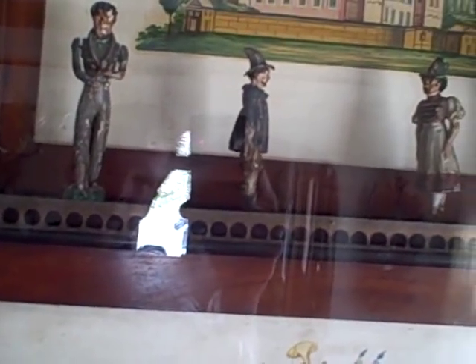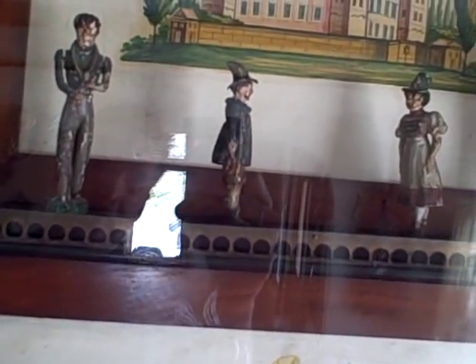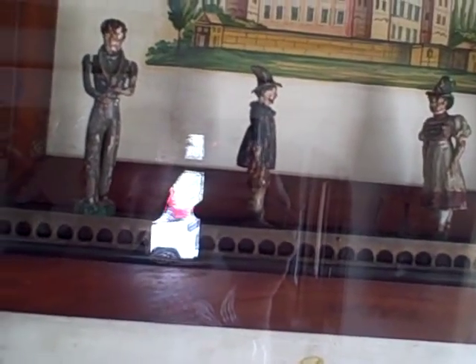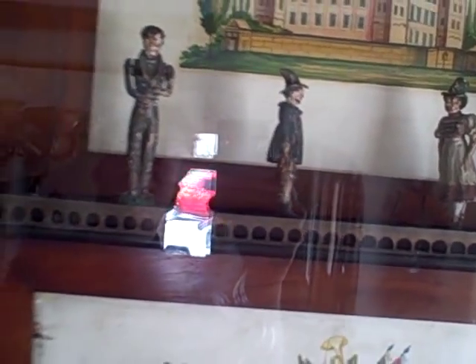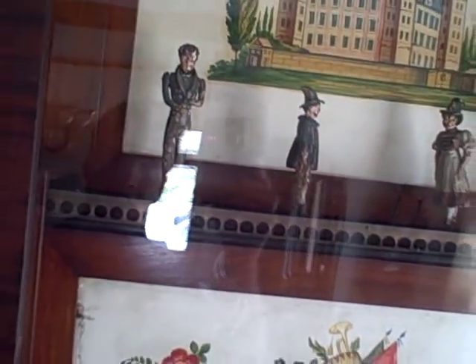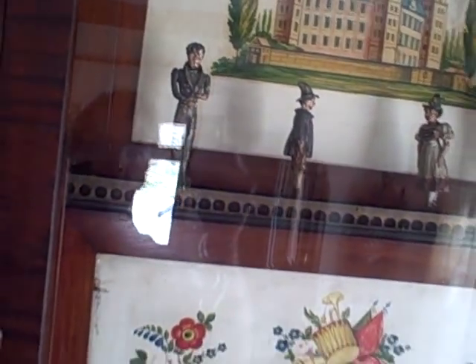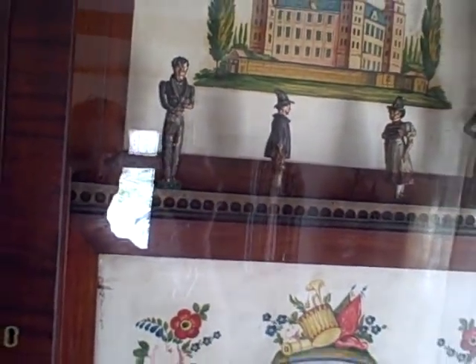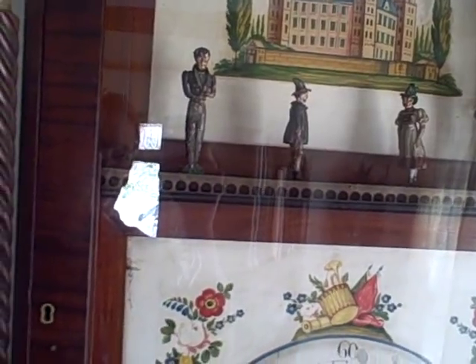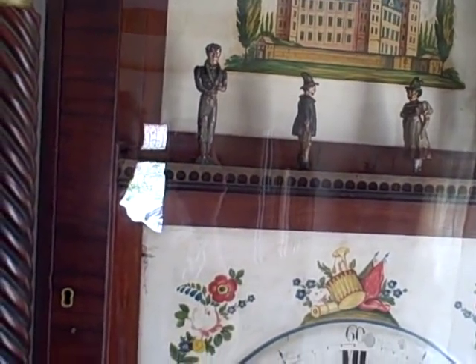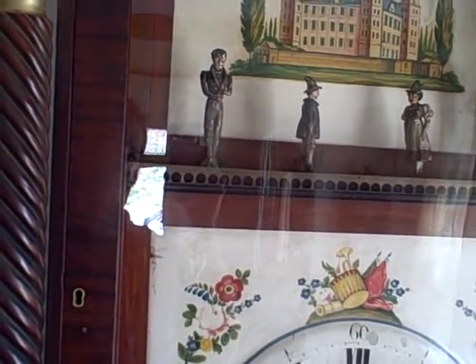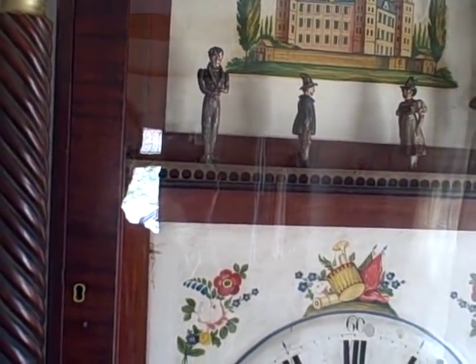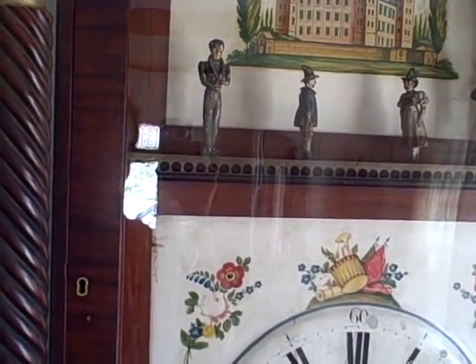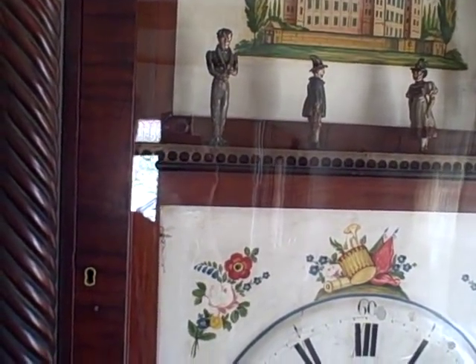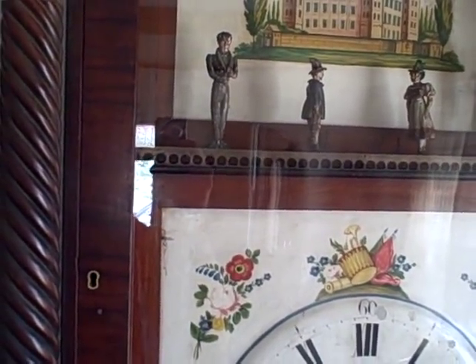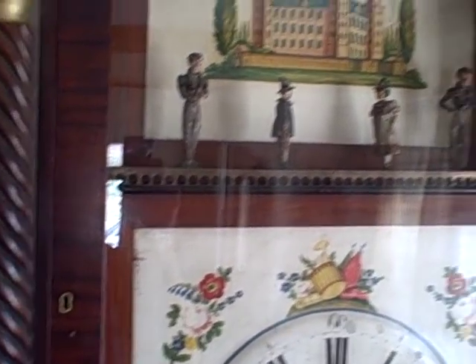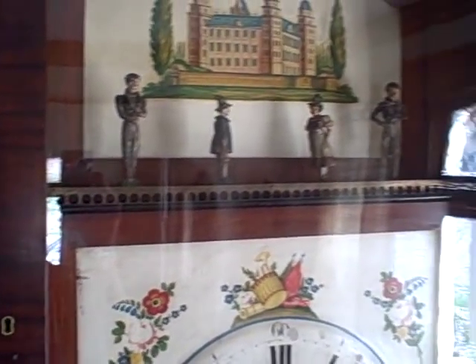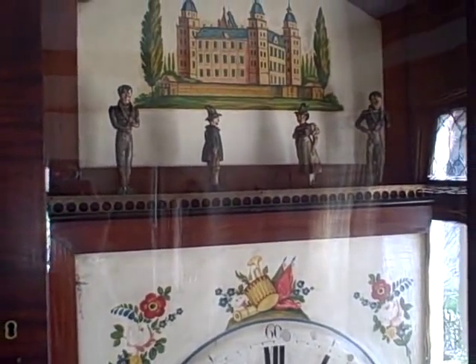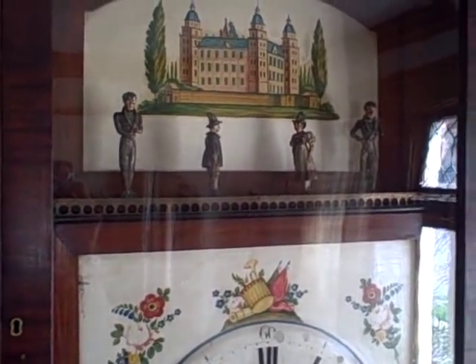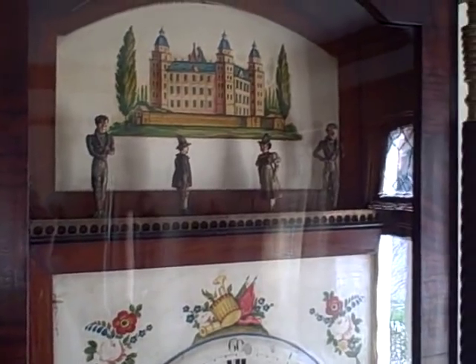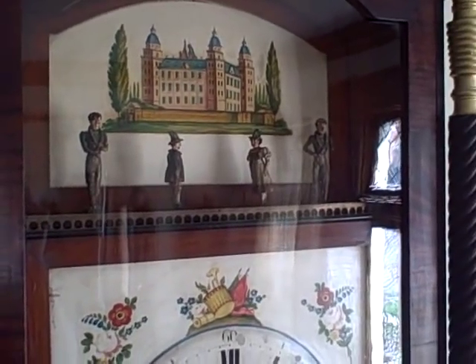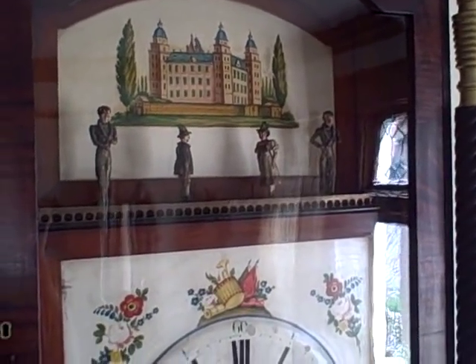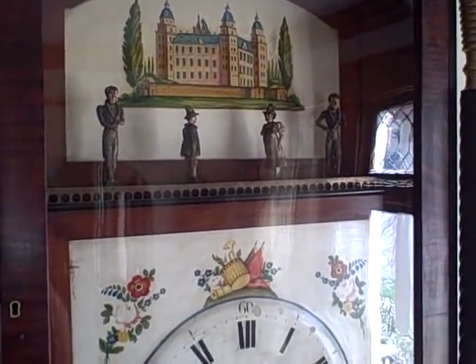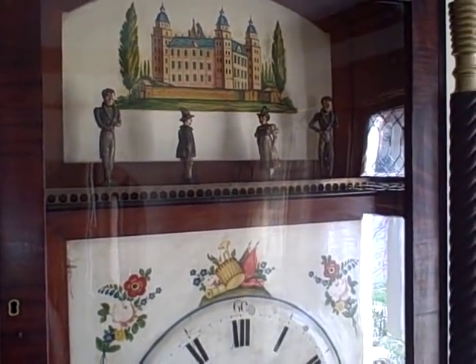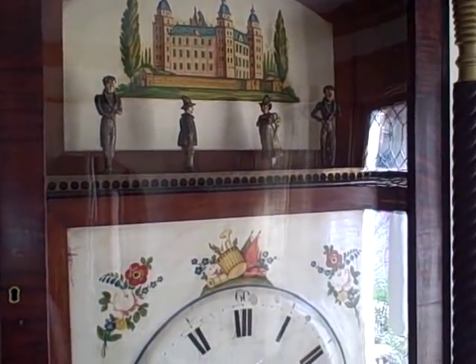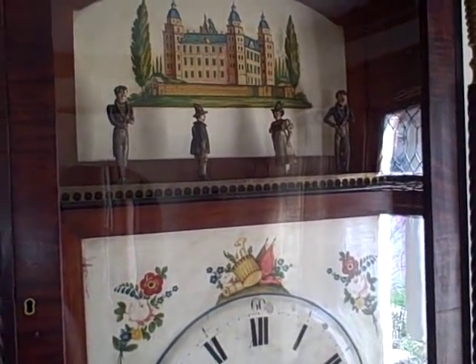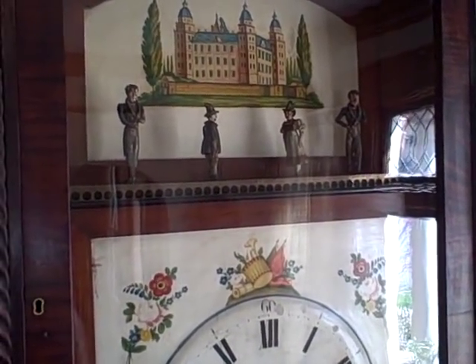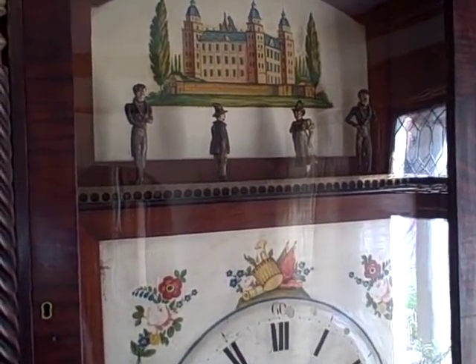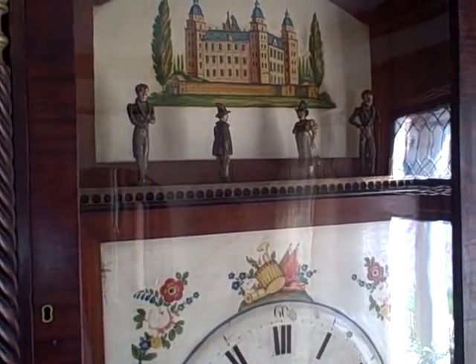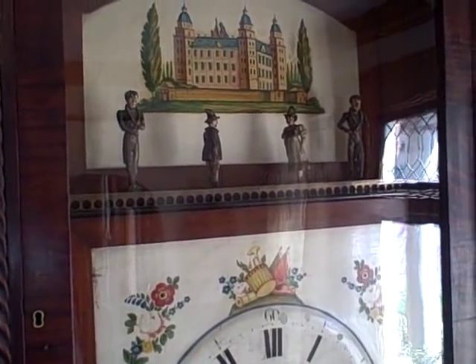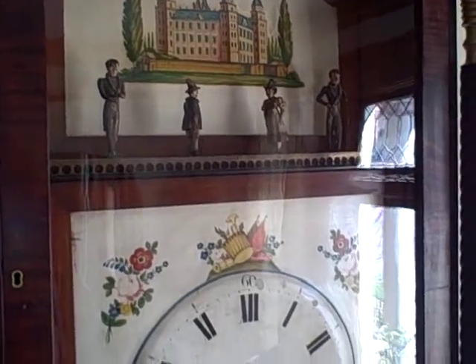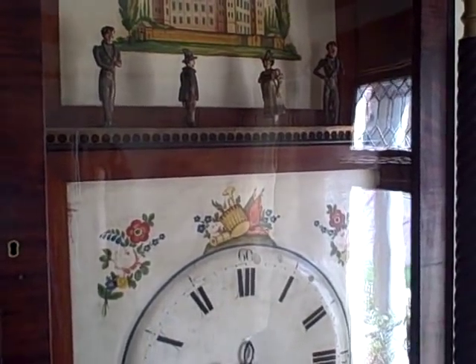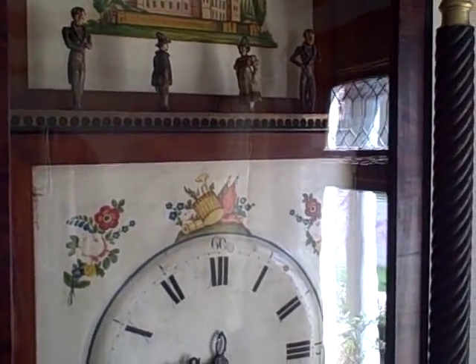The man is jointed in his arms, at his waist, and also in his knees. So when he moves up and down in the dance, you get a lot of action. It's just a fantastic automation sequence to go along with this organ.